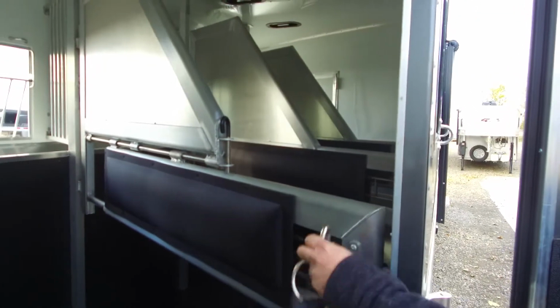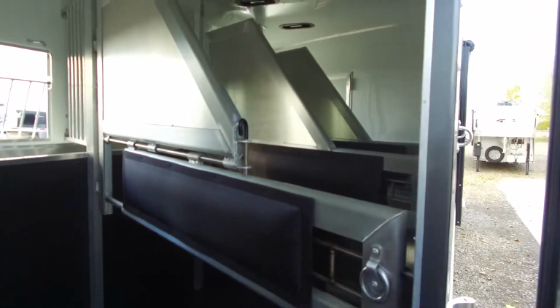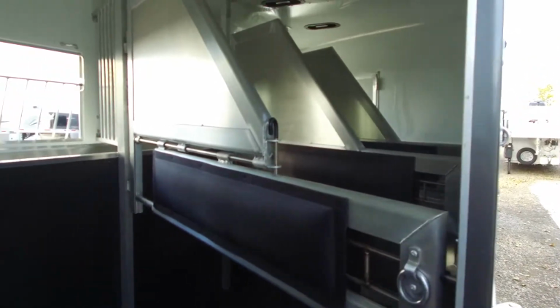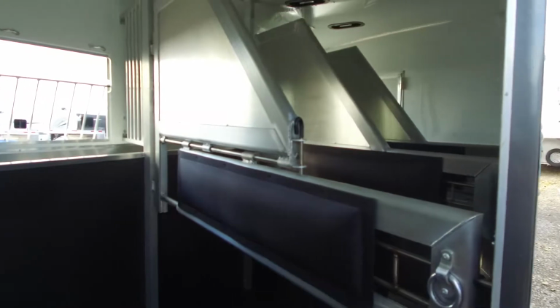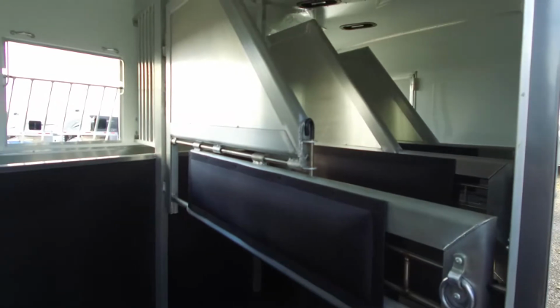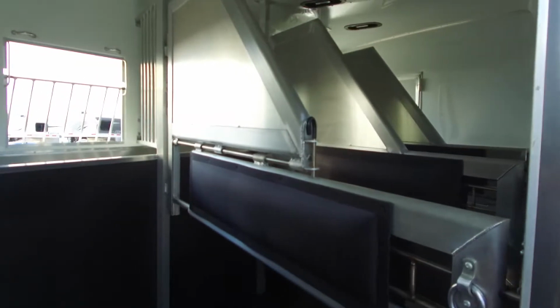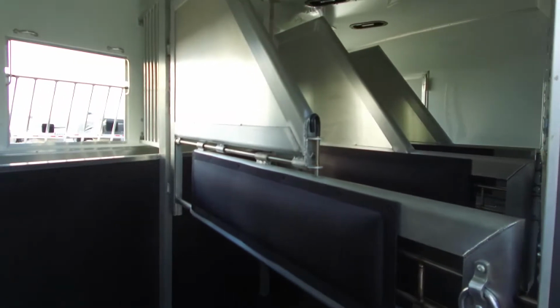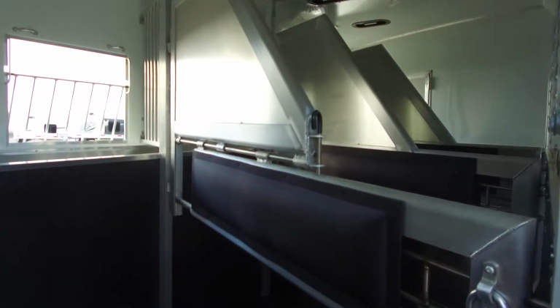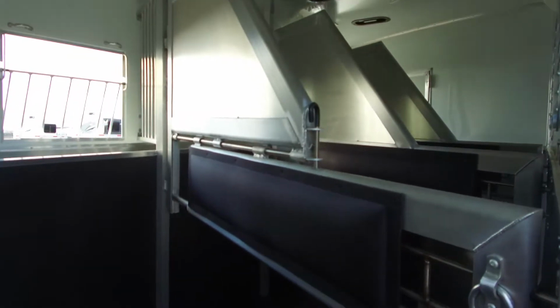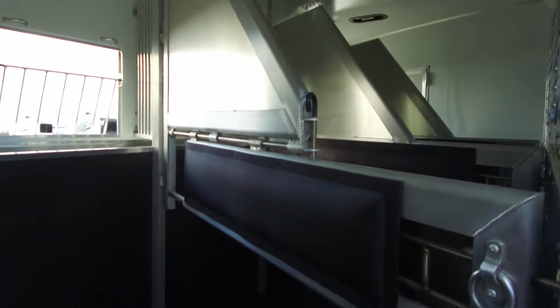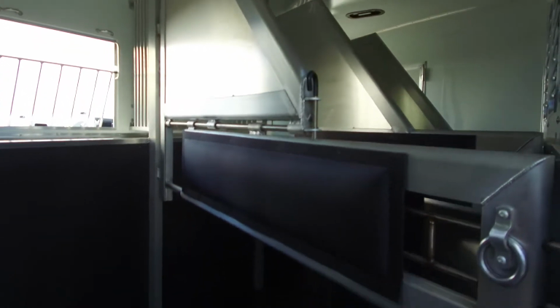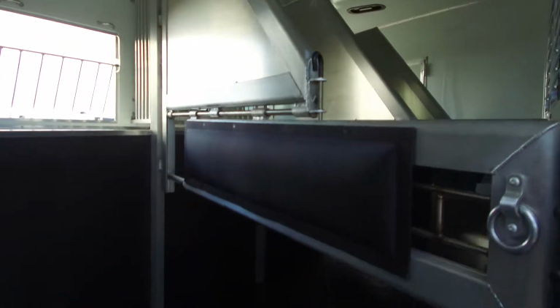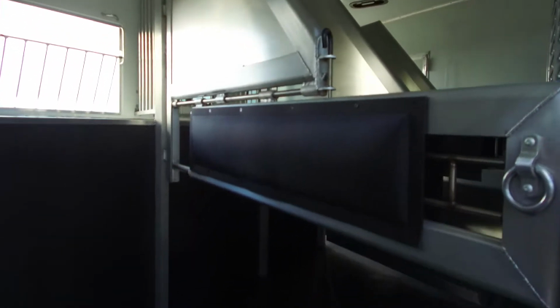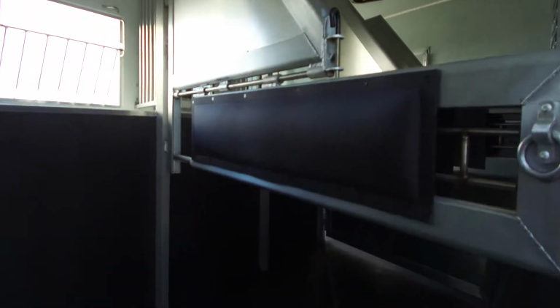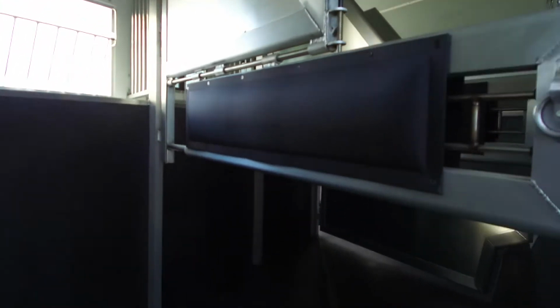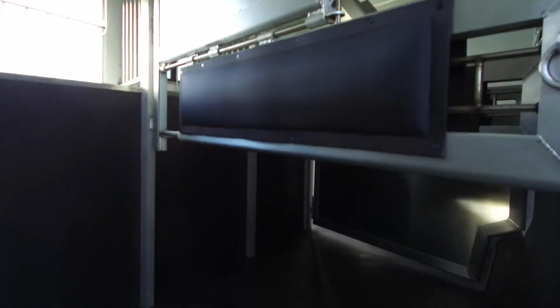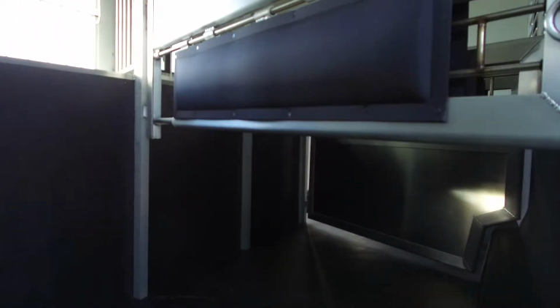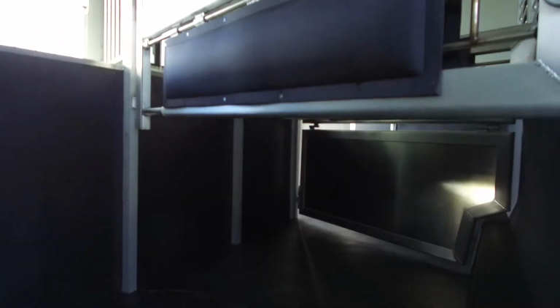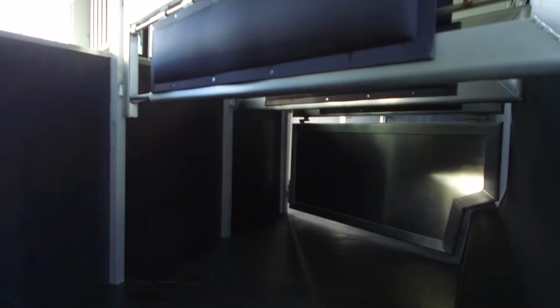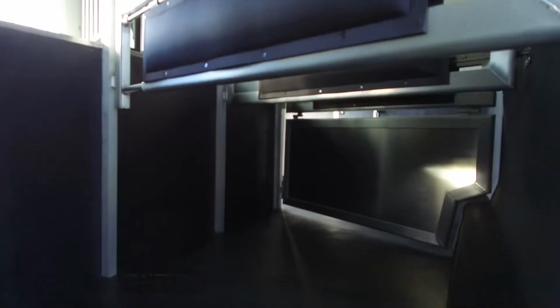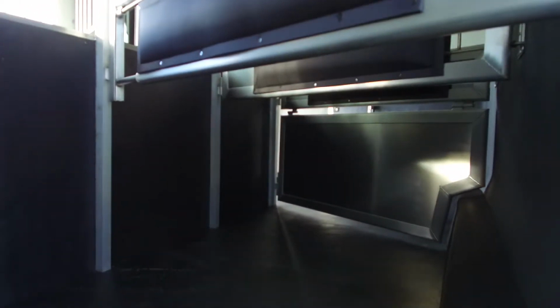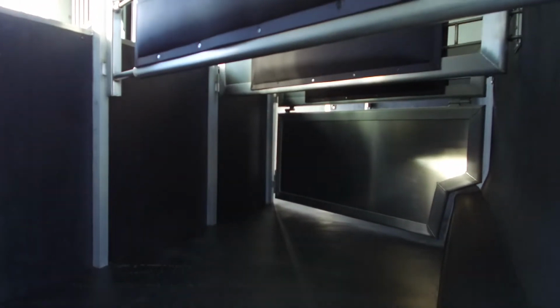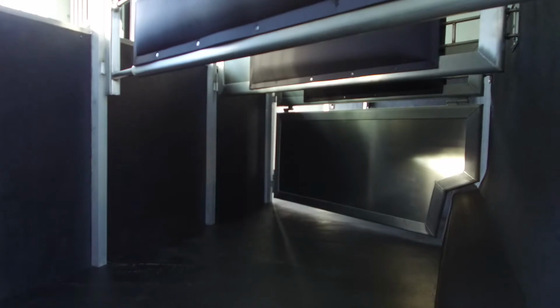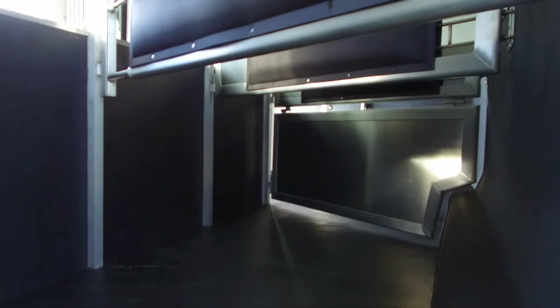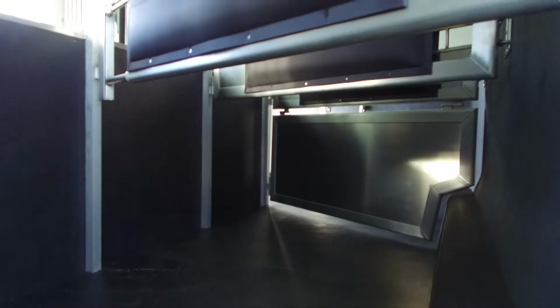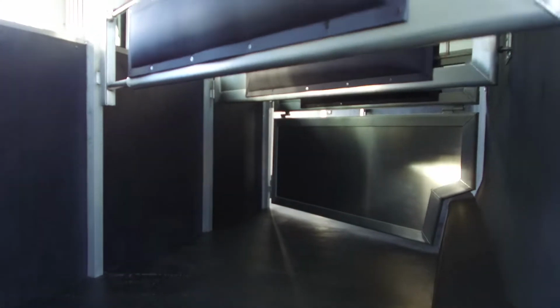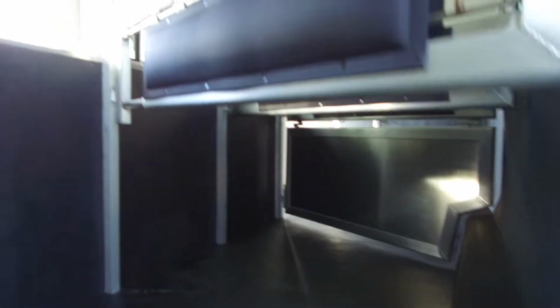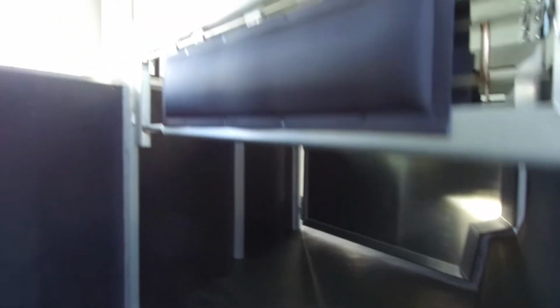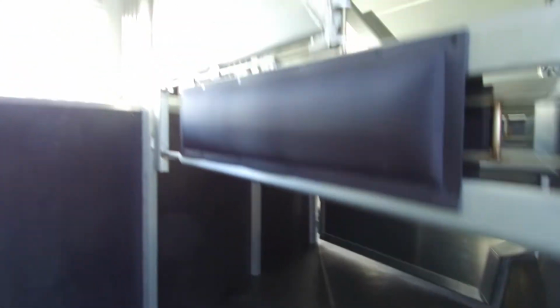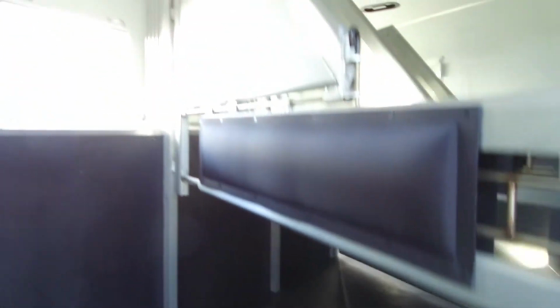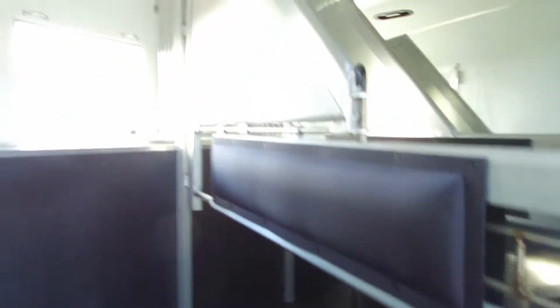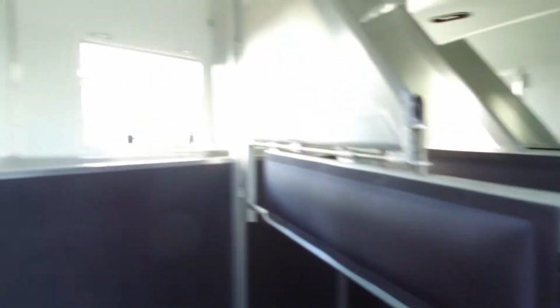Like I mentioned earlier, this trailer is a side load. I'll take you around here and show you that — fold-down ramp.